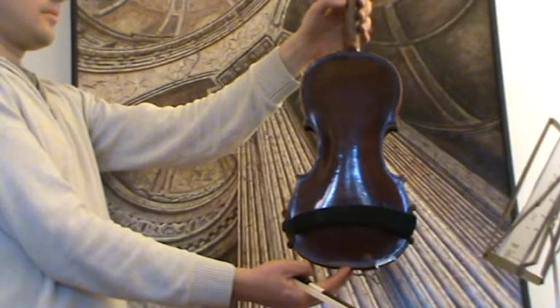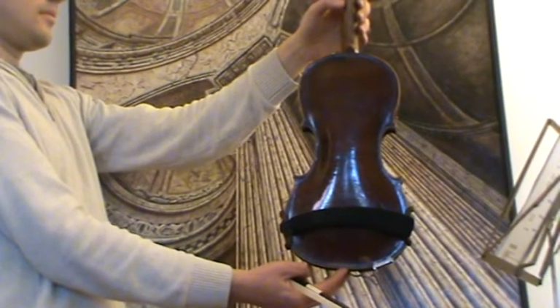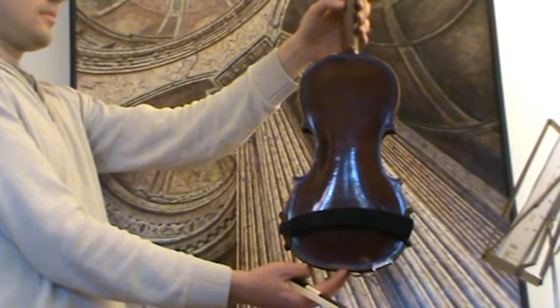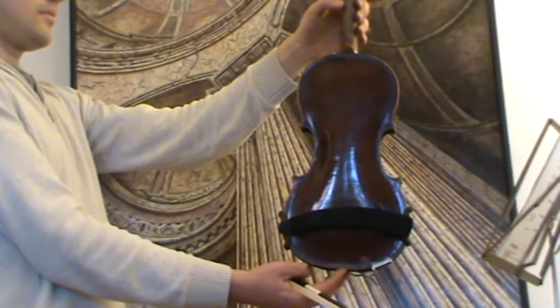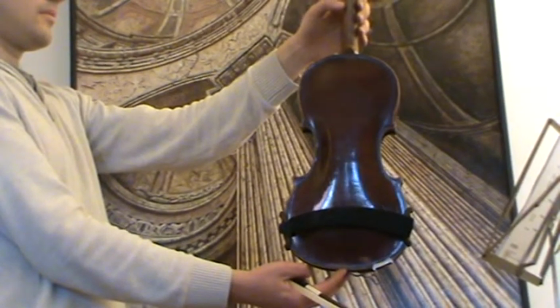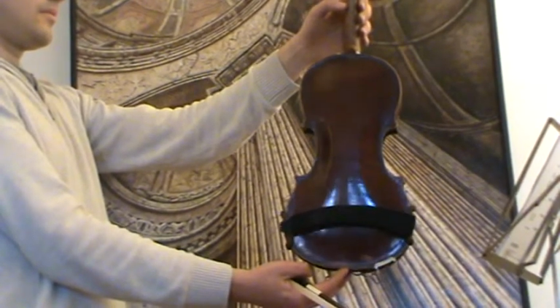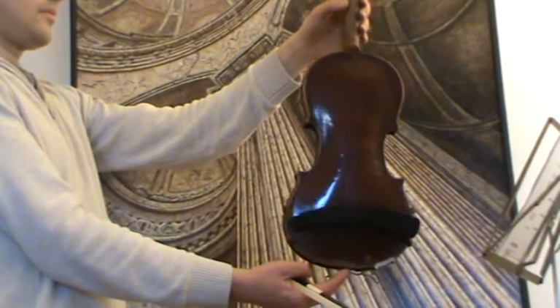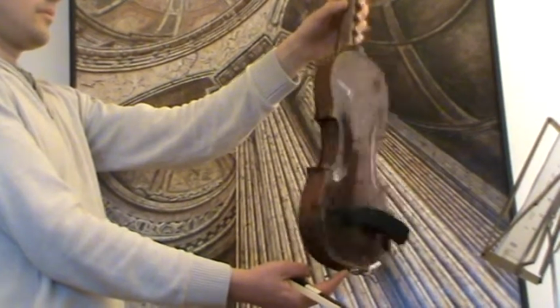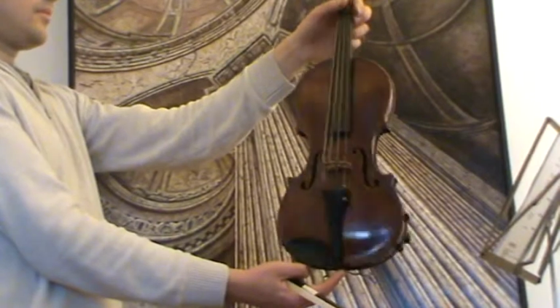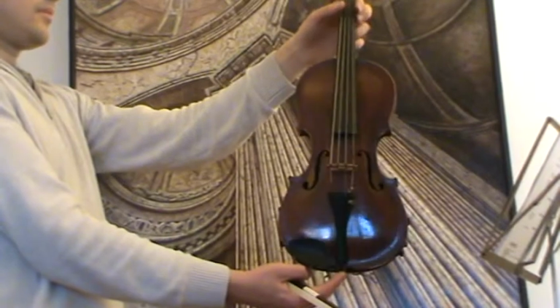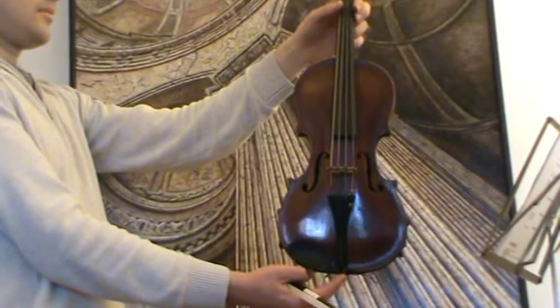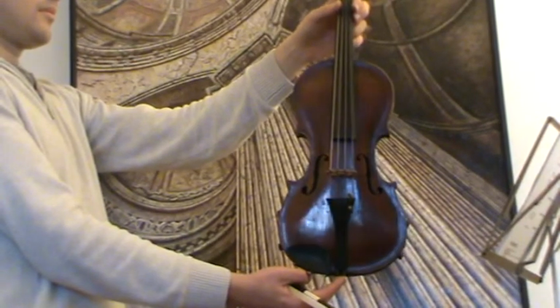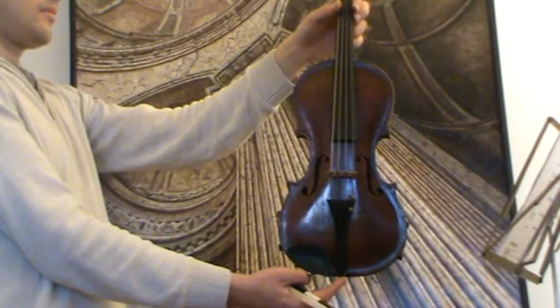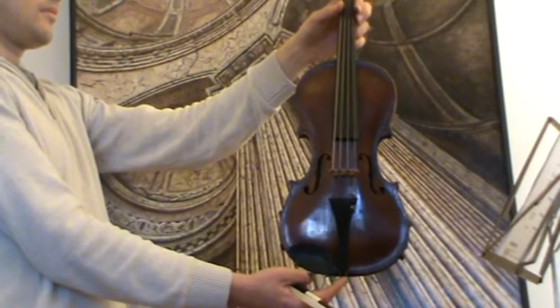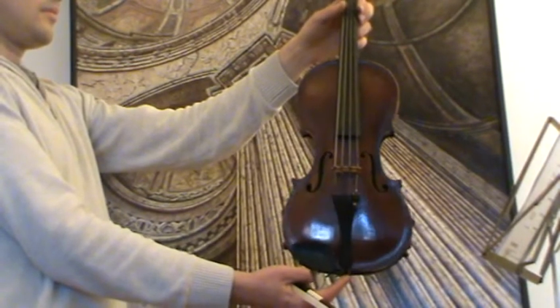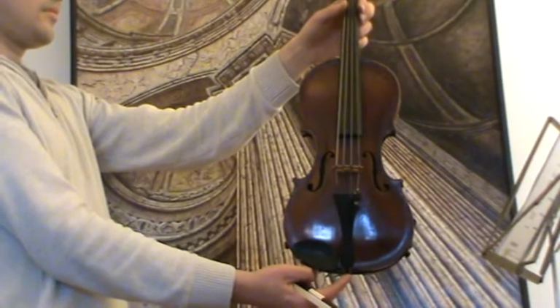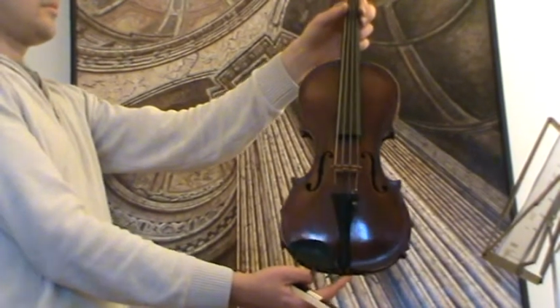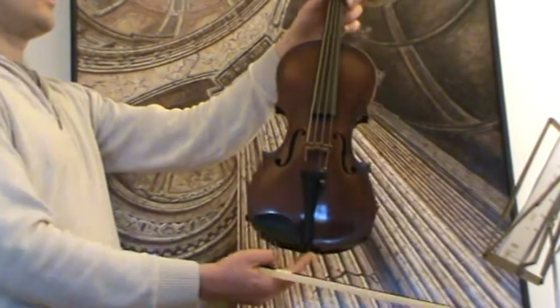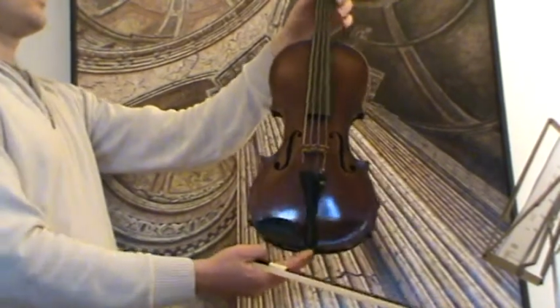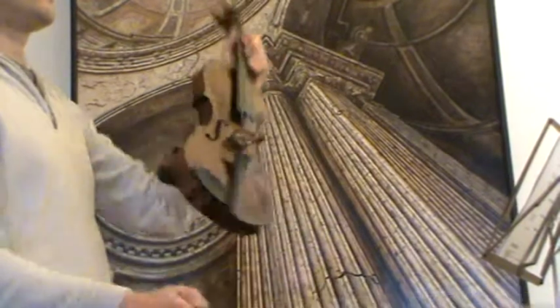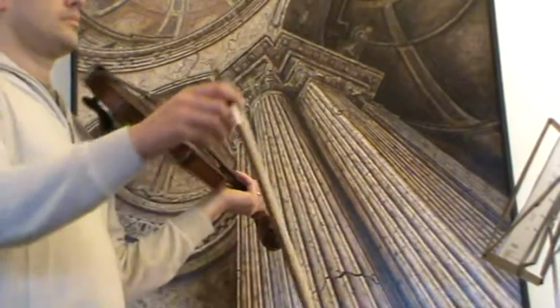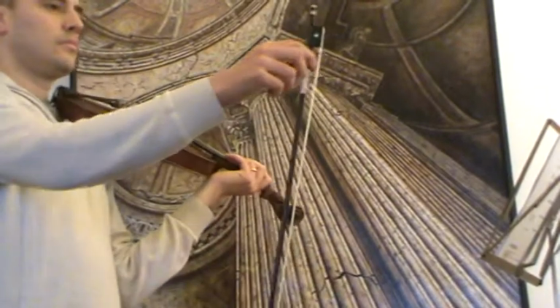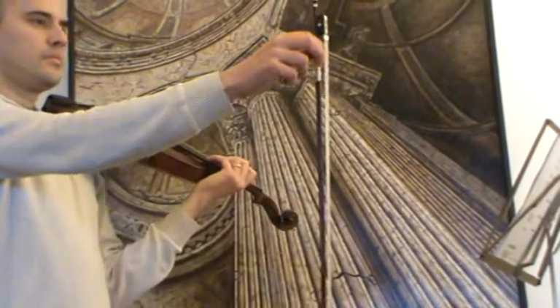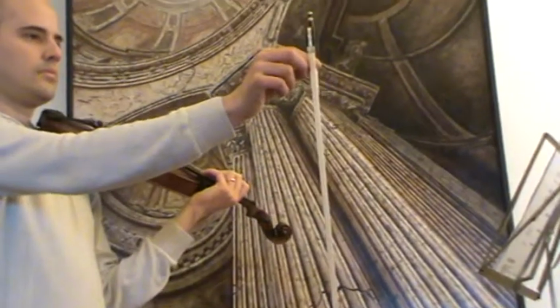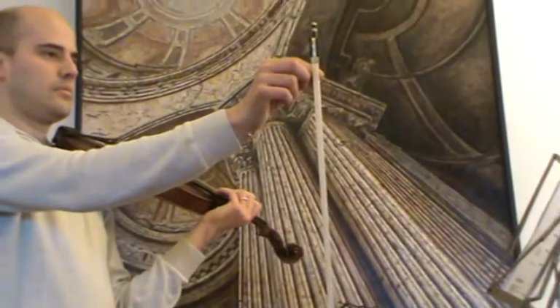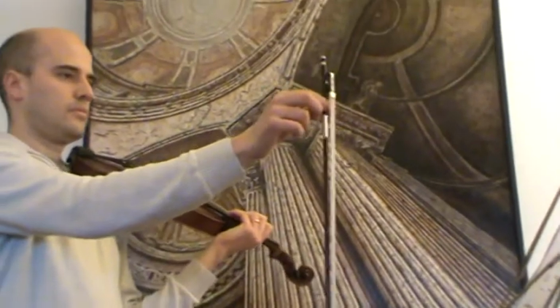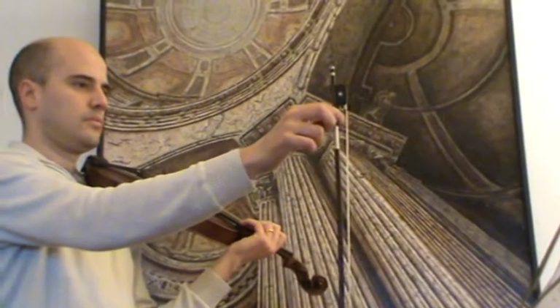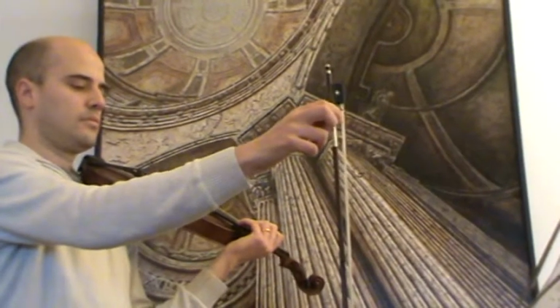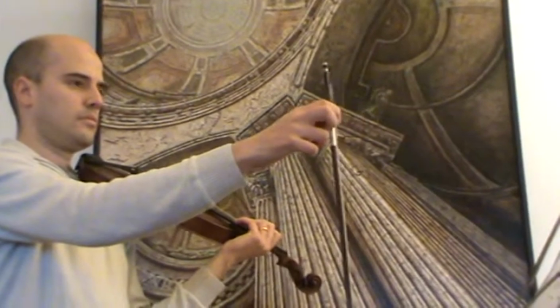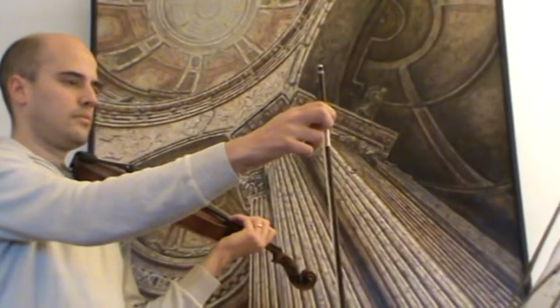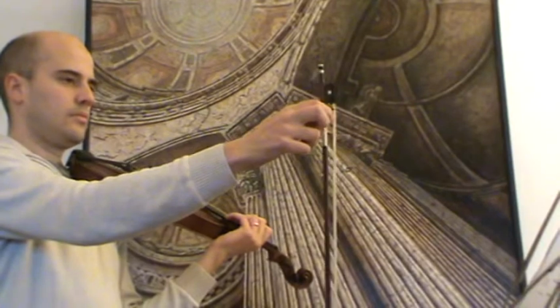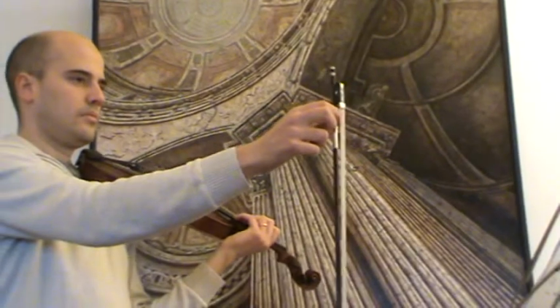The back is nicely flamed maple and the front is finely grained spruce. It's going to be played with a newly rehaired violin bow.